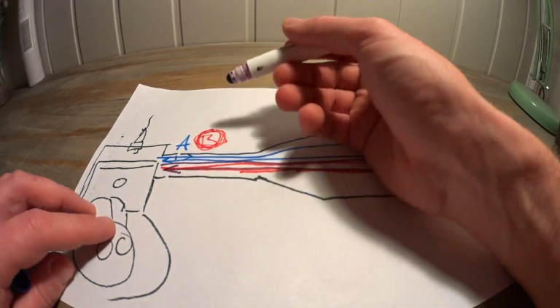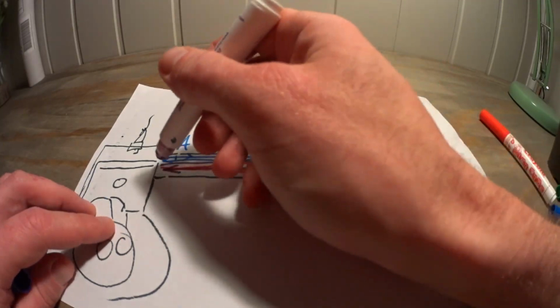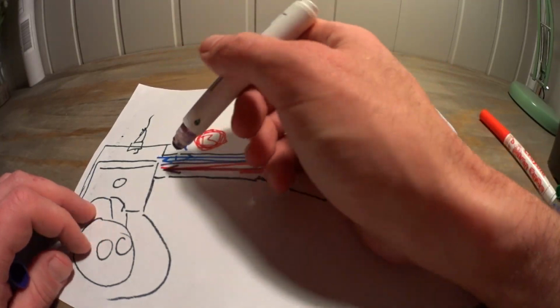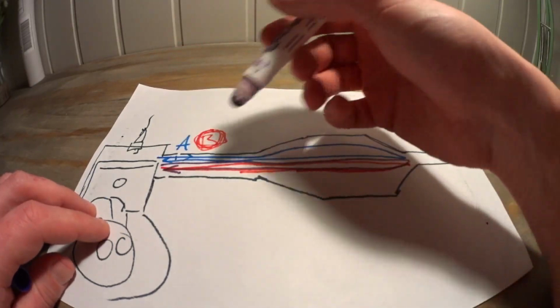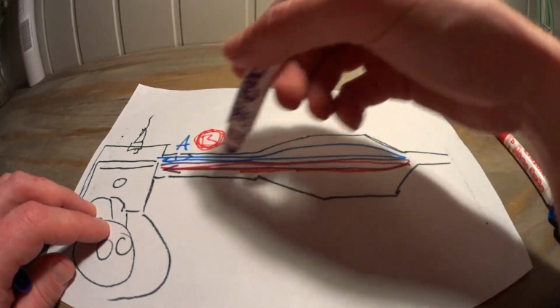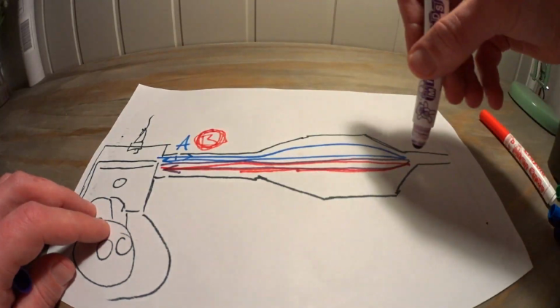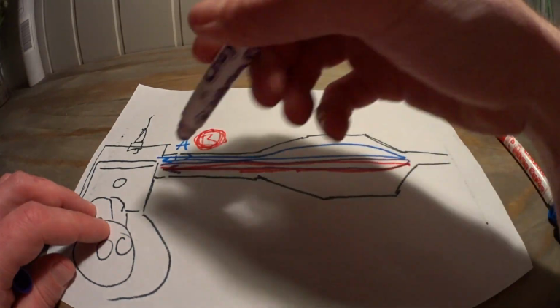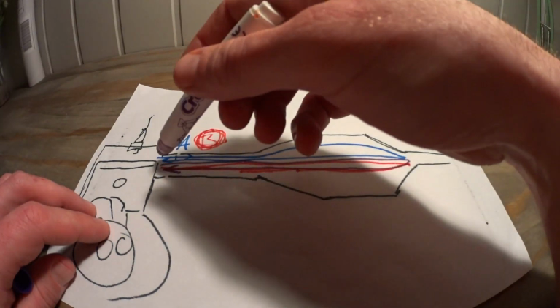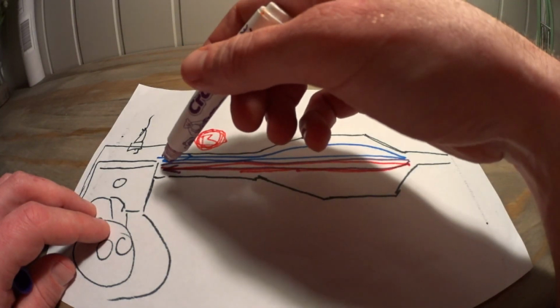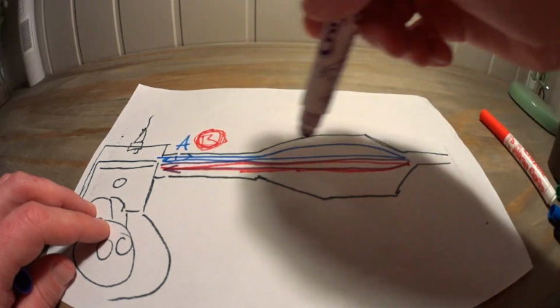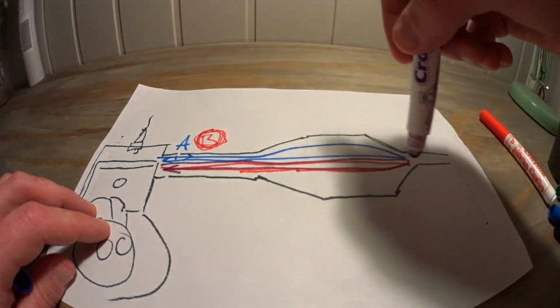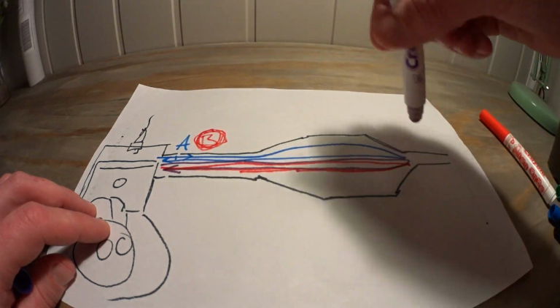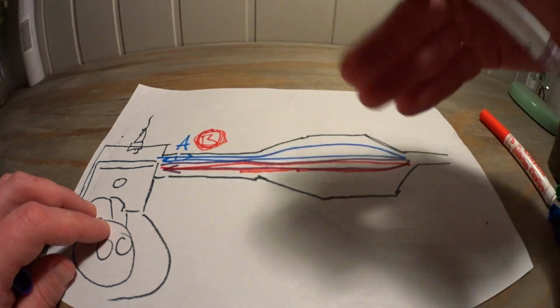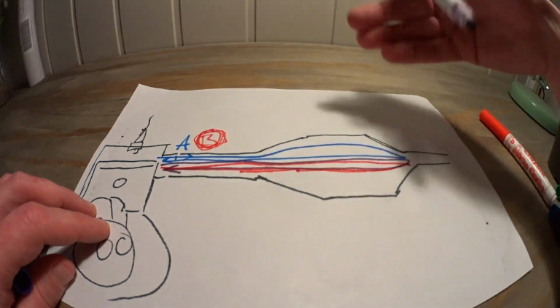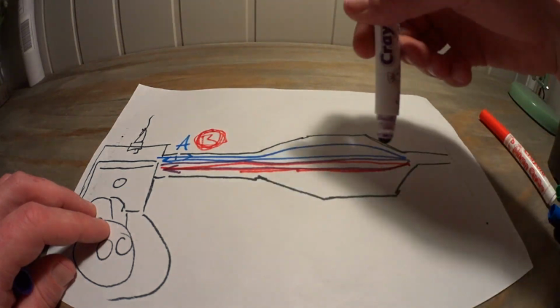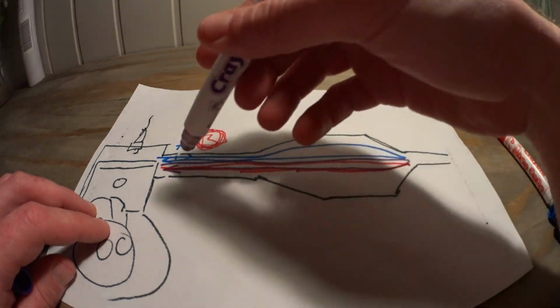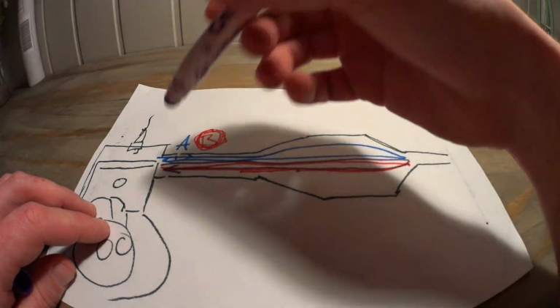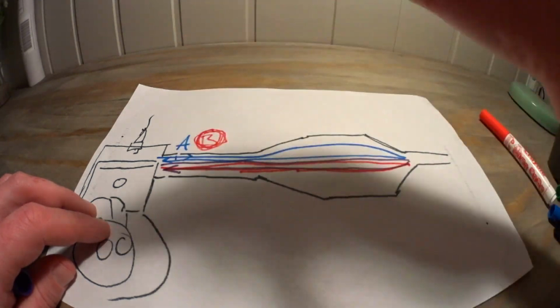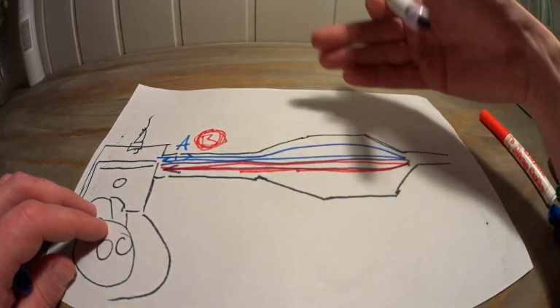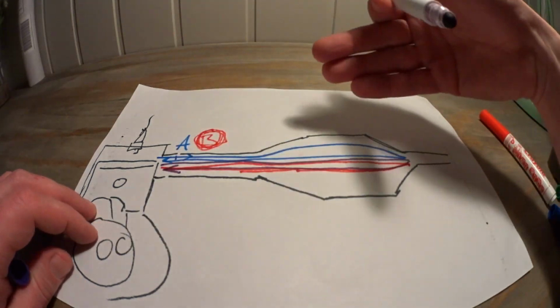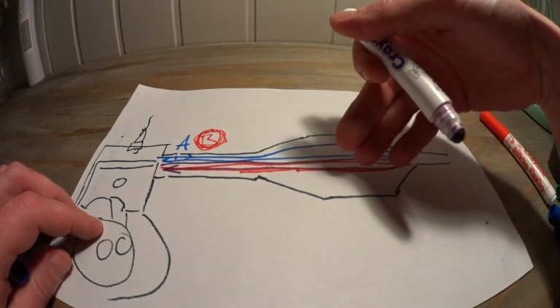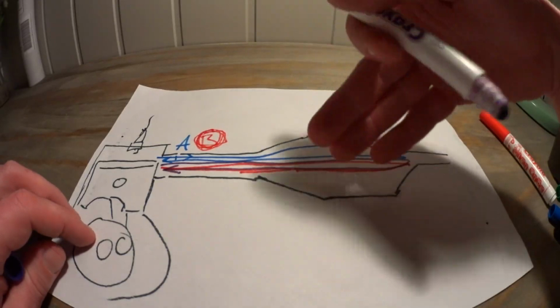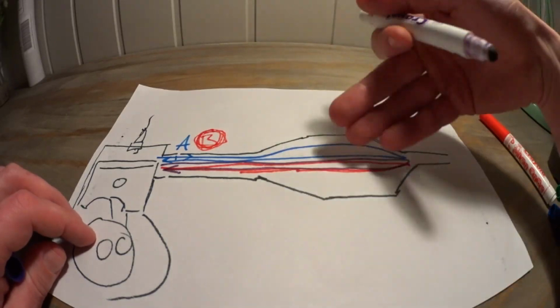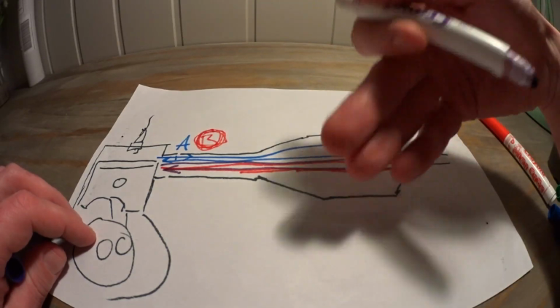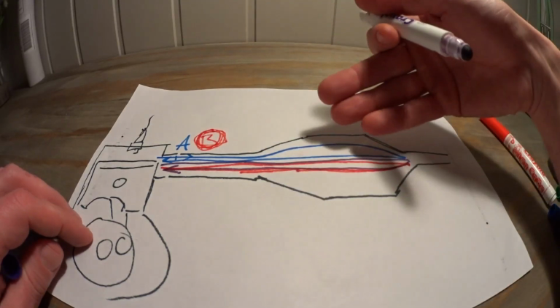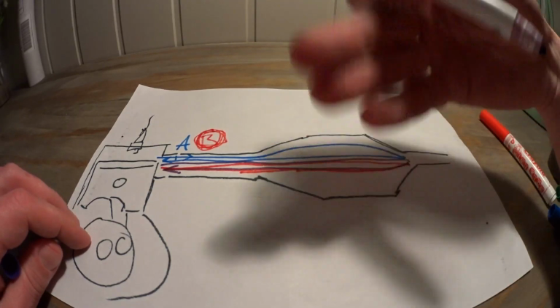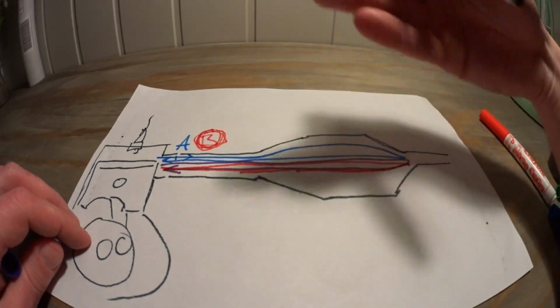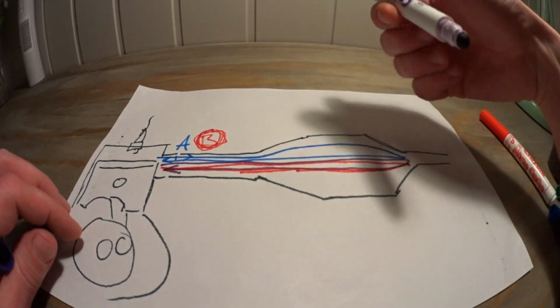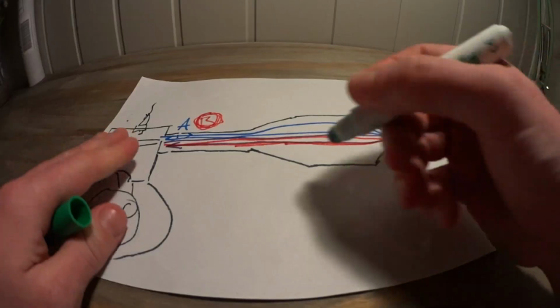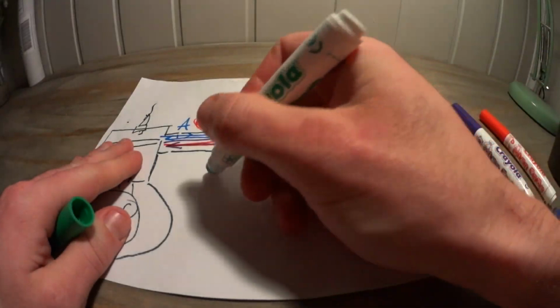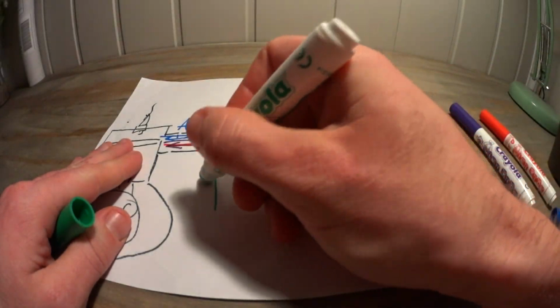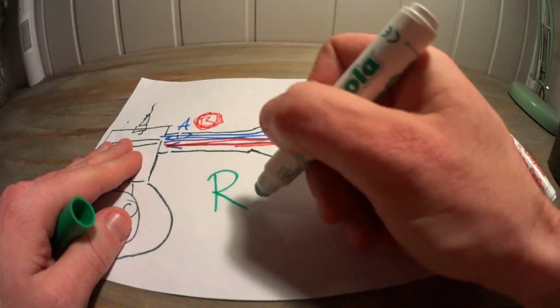Then in the next cycle this happens once again, and the now stronger pulse is combined with the second pulse and creates an even stronger pulse. And the next cycle, and the next cycle, and on and on — resonance. All important when dealing with two strokes.